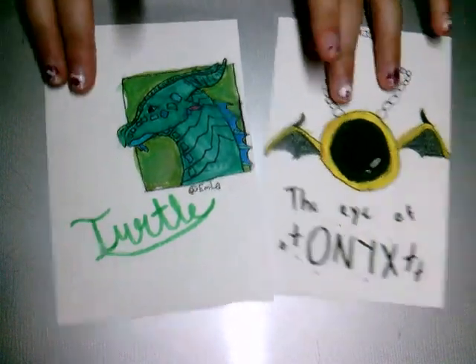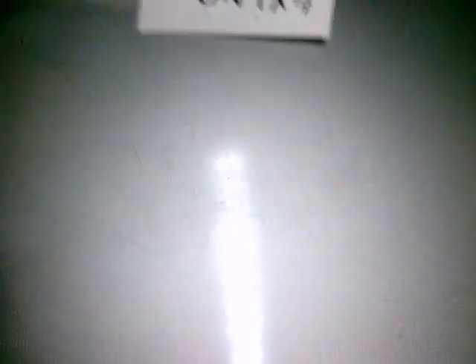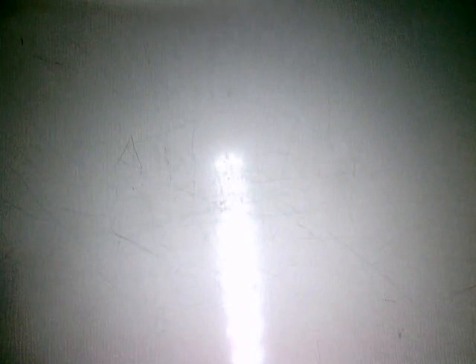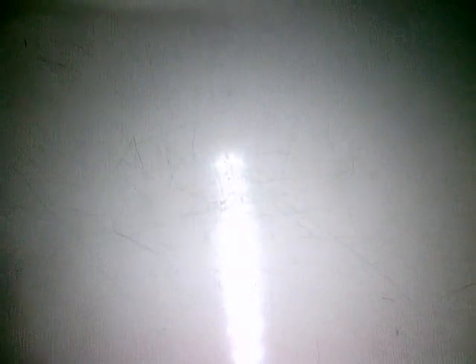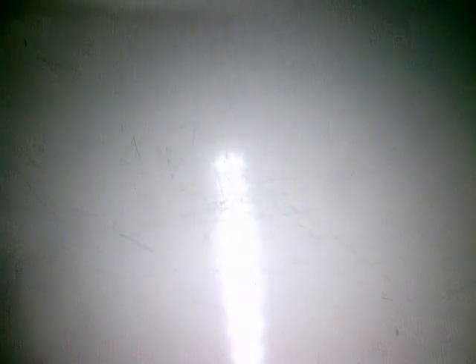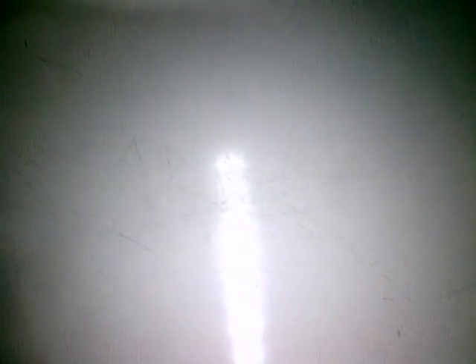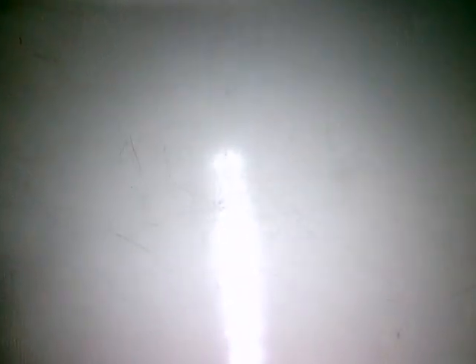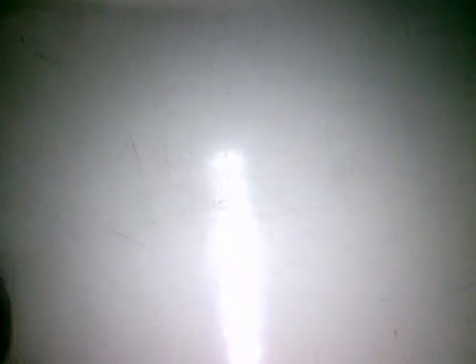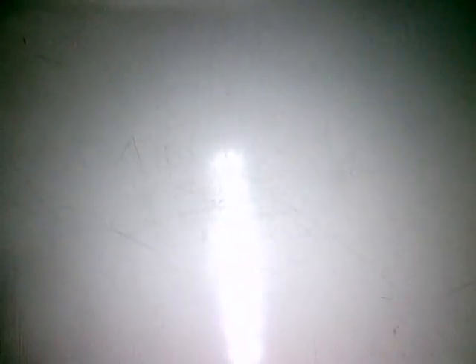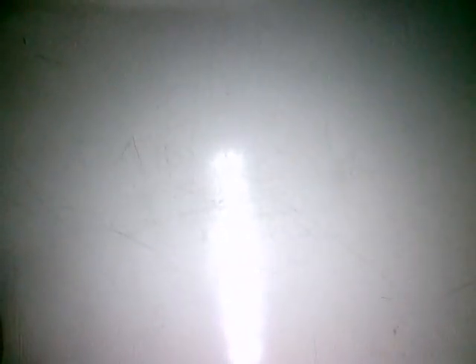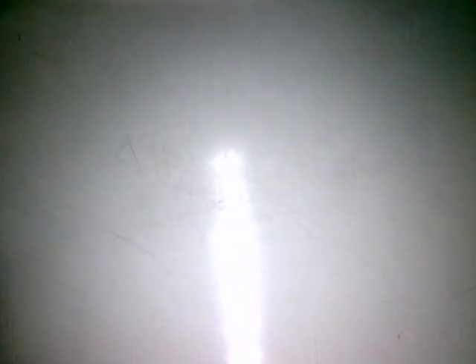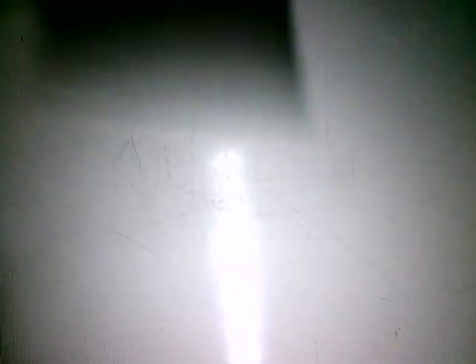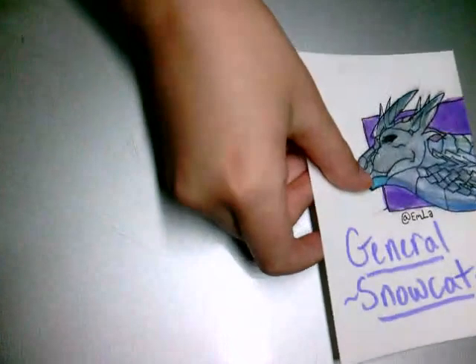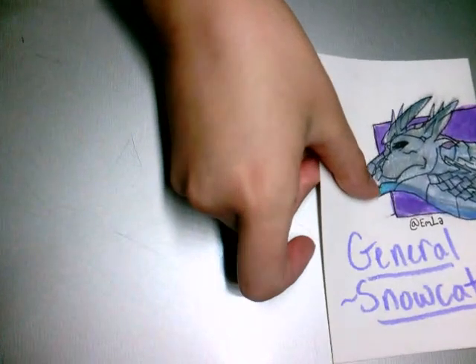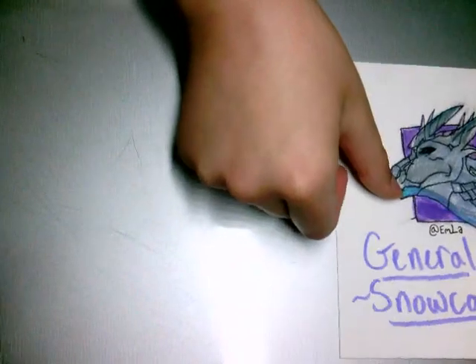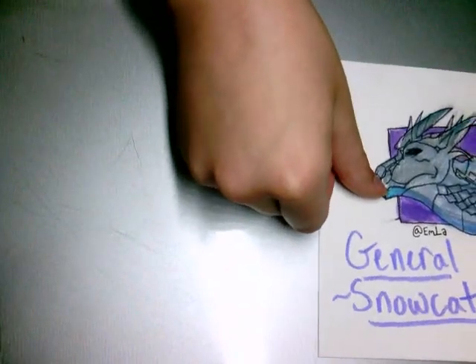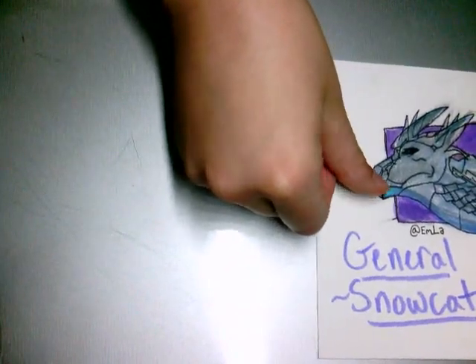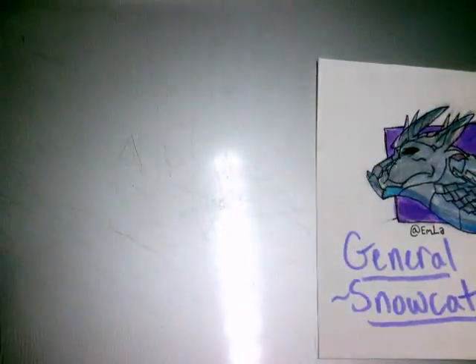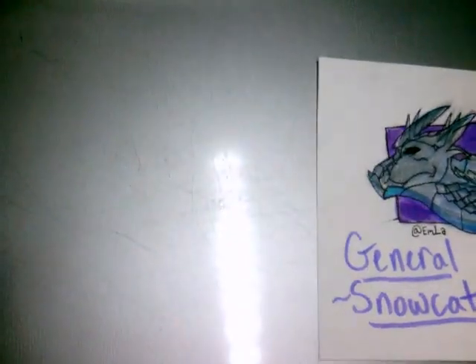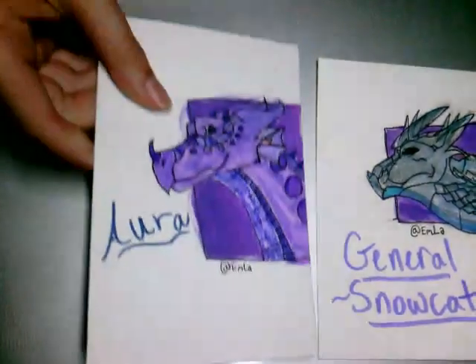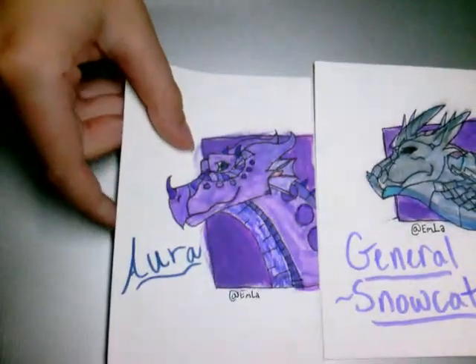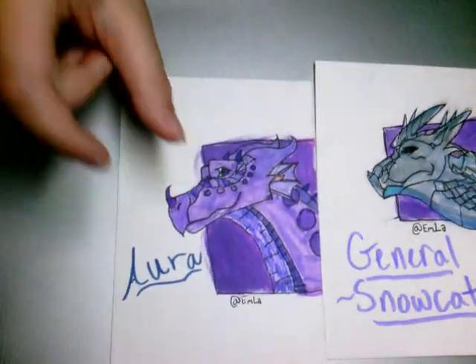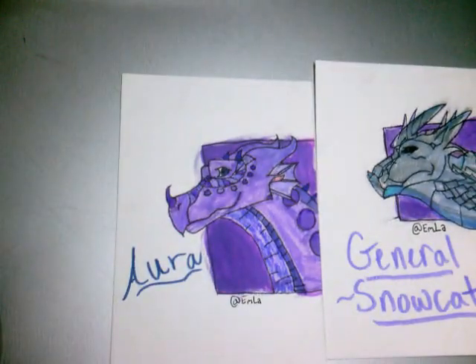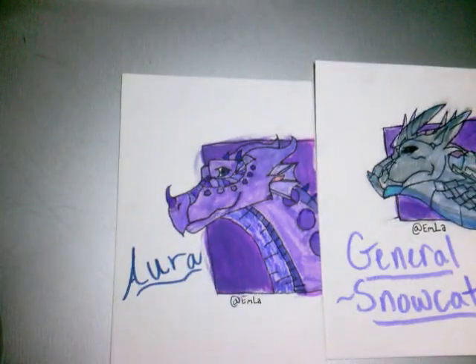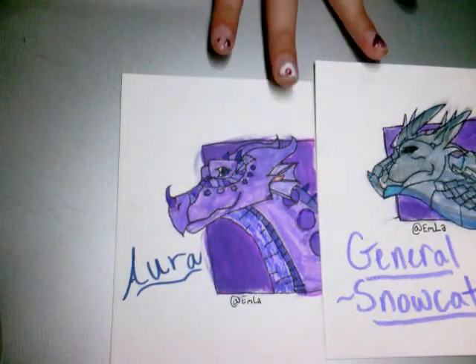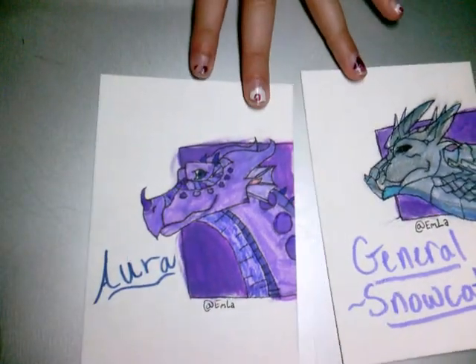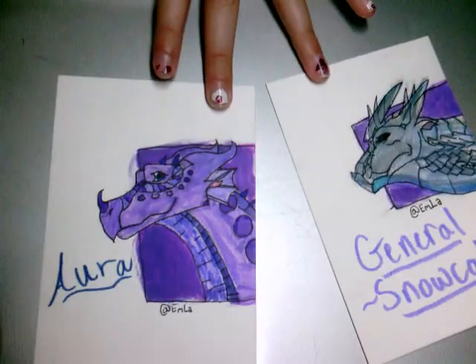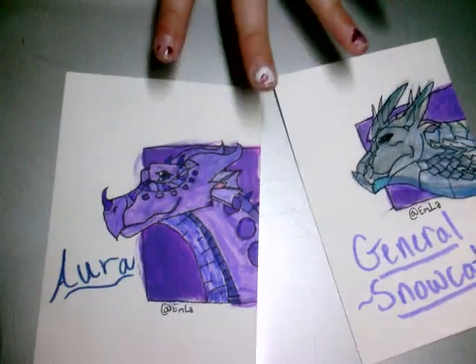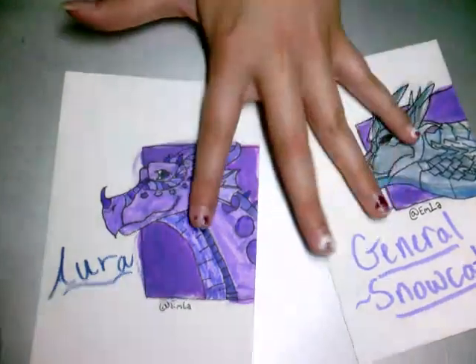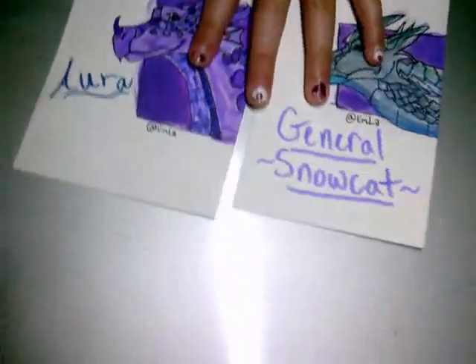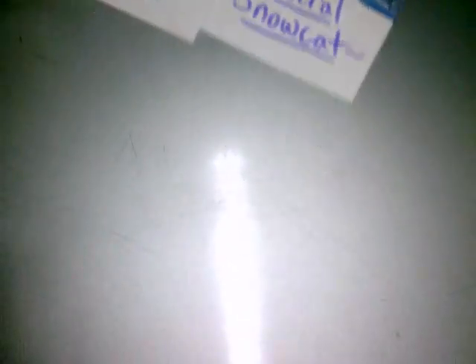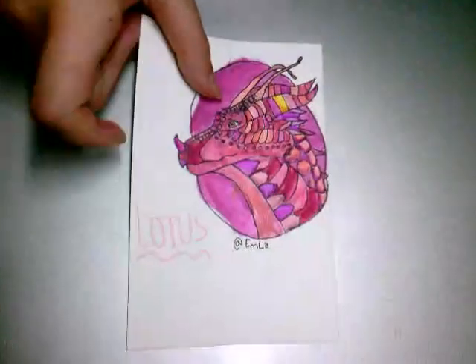Anyway, next up I have three of my original characters: General Snowcat, Aura, and my personal fave, Lotus.